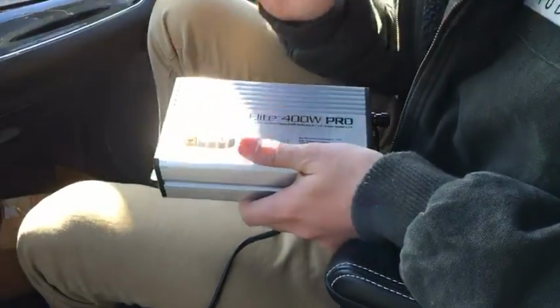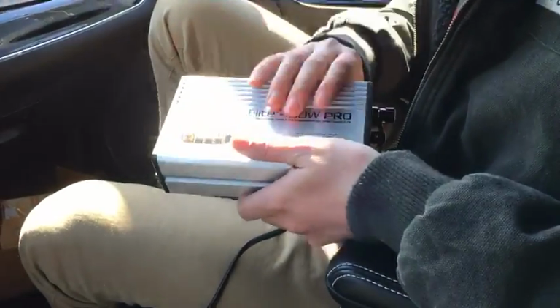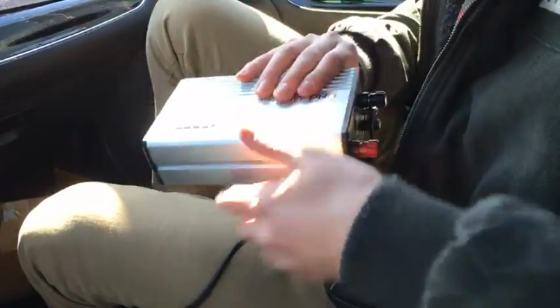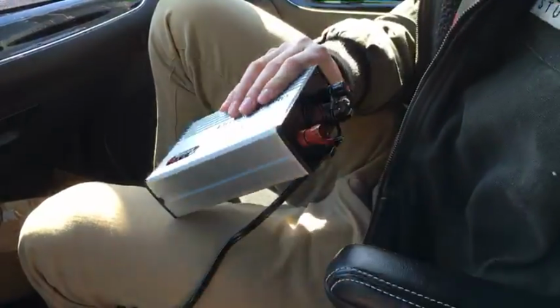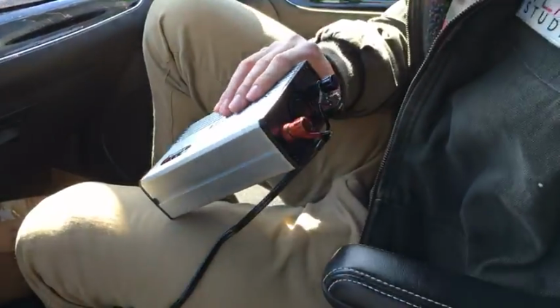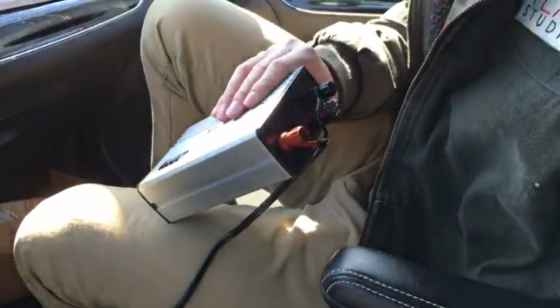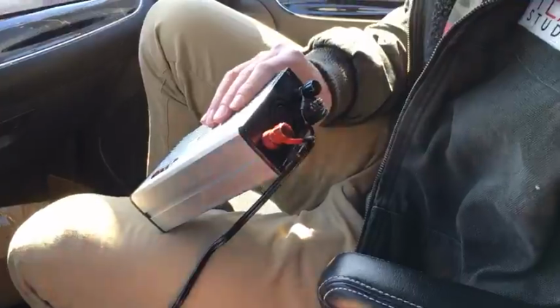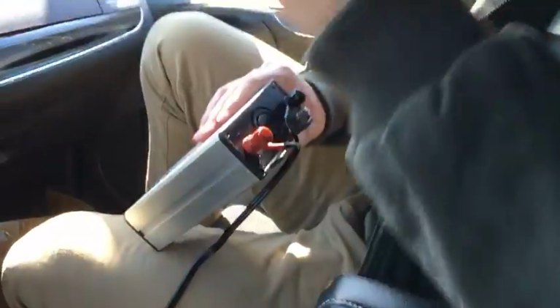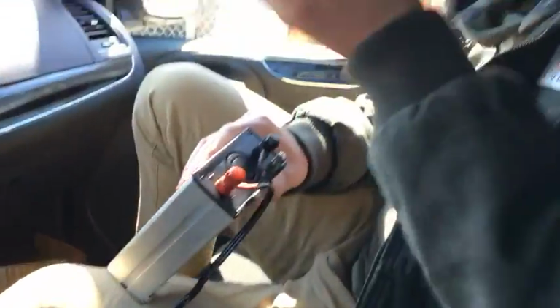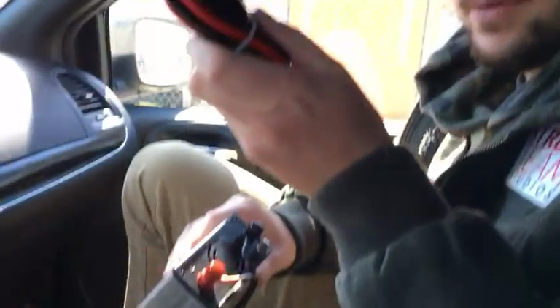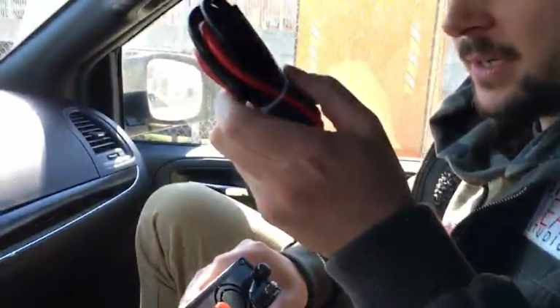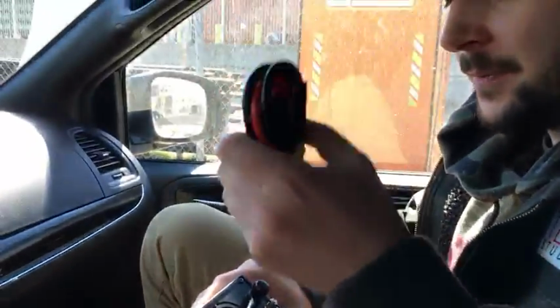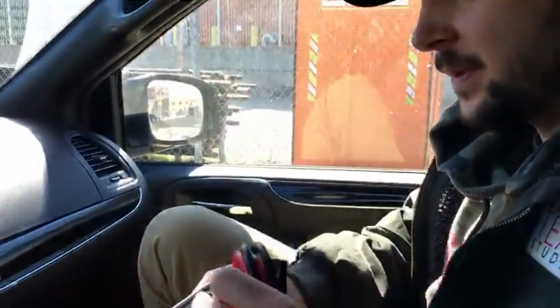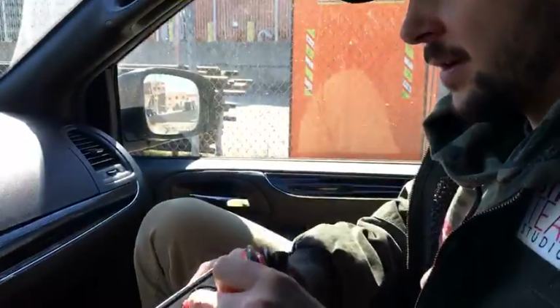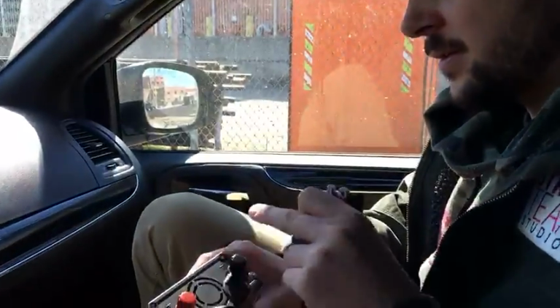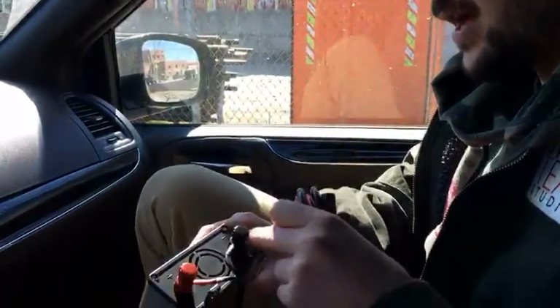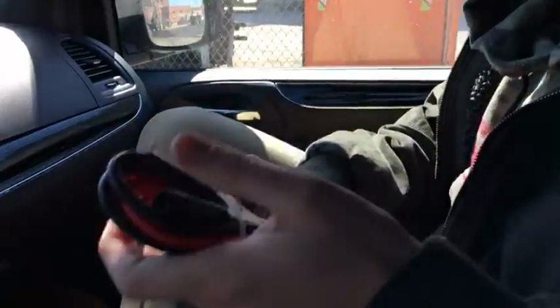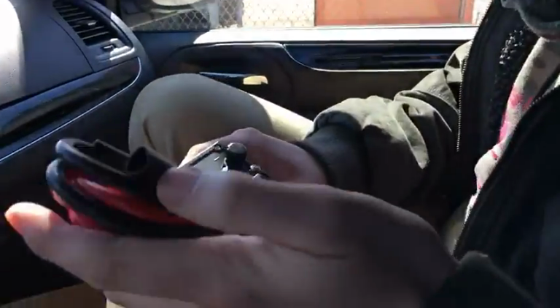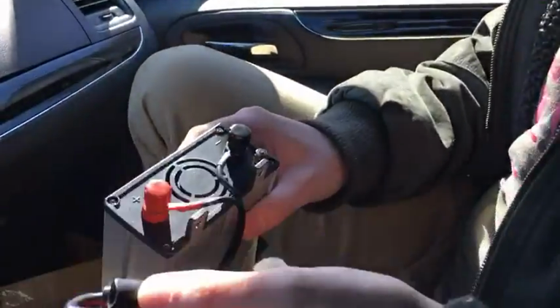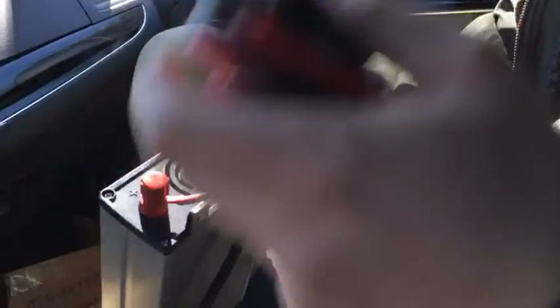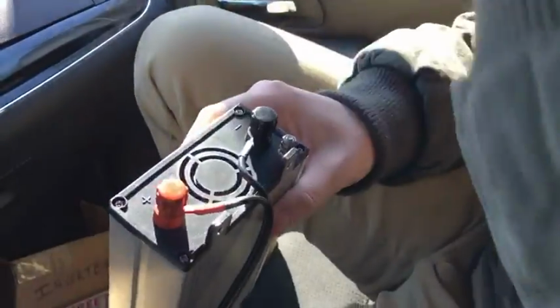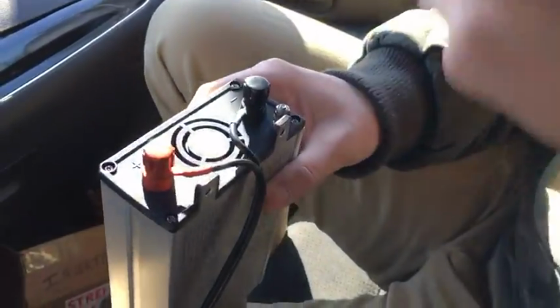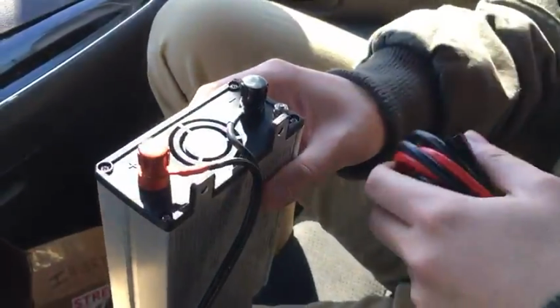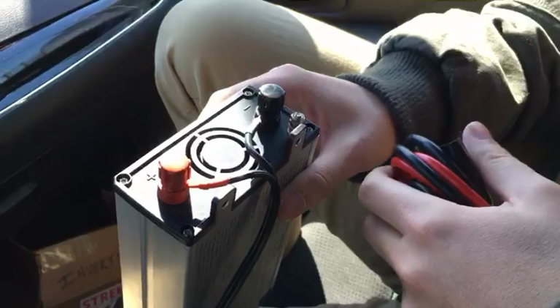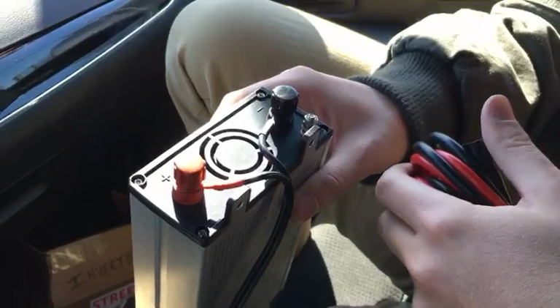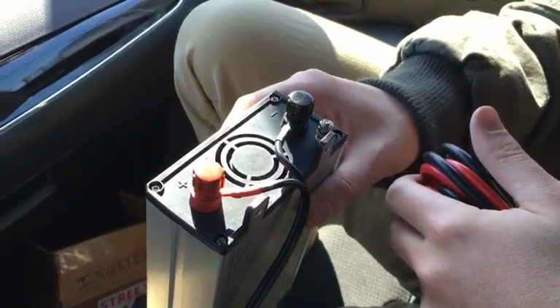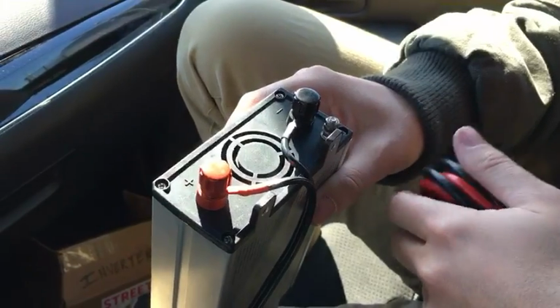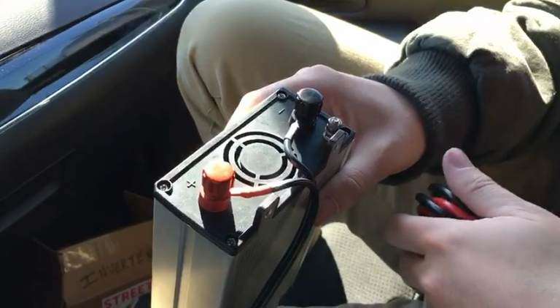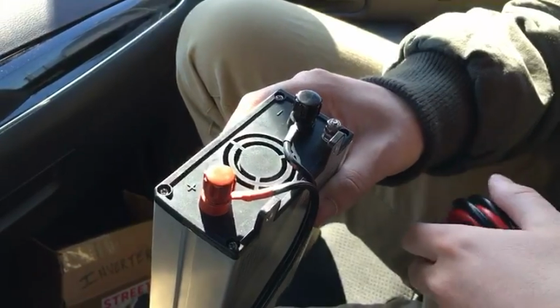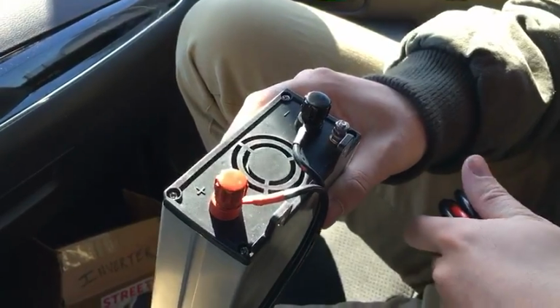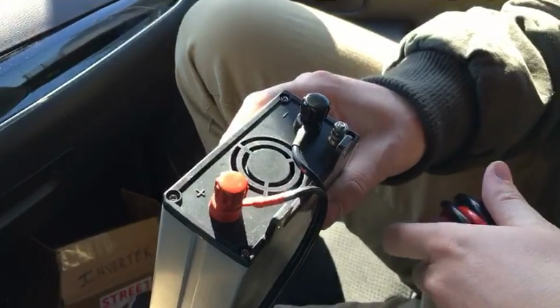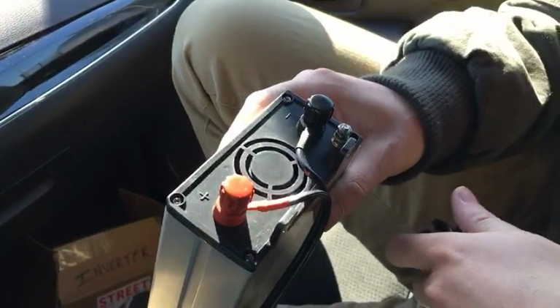But just in case that does happen, you'll take your cords here, unscrew the caps — black to black, red to red. Same with the battery. Just hook it up to your car battery and you should be good to go.